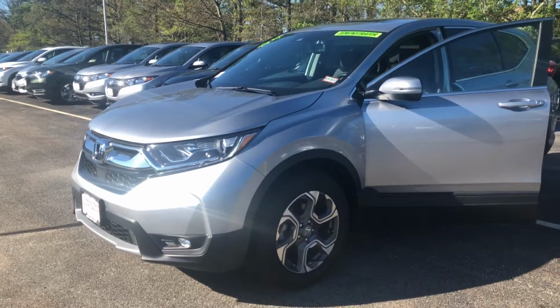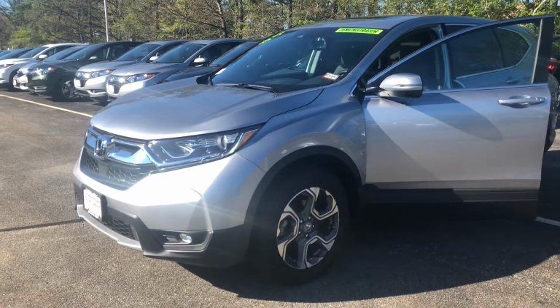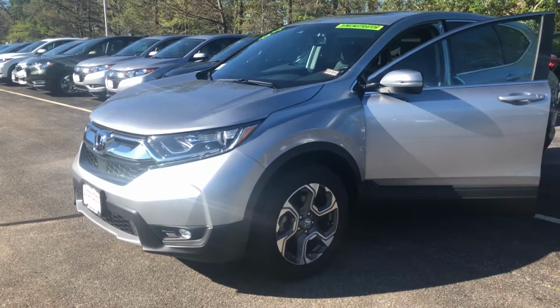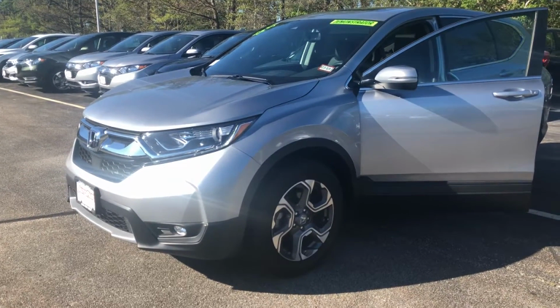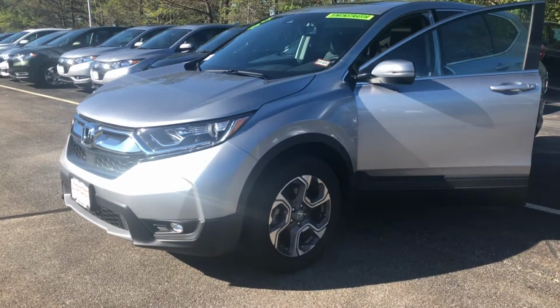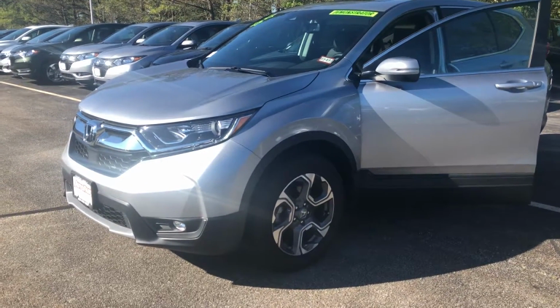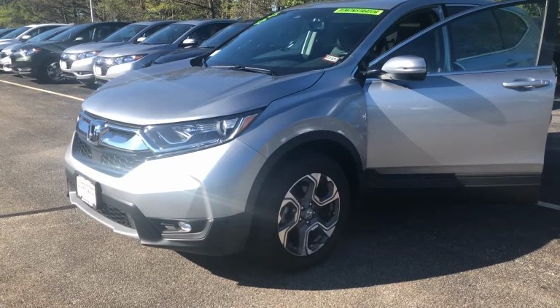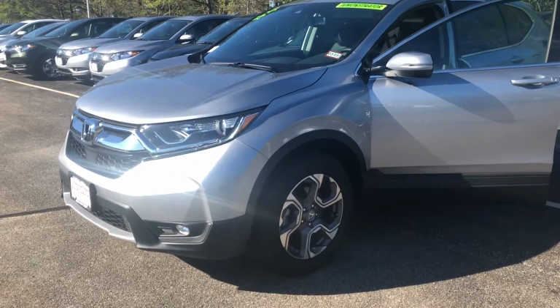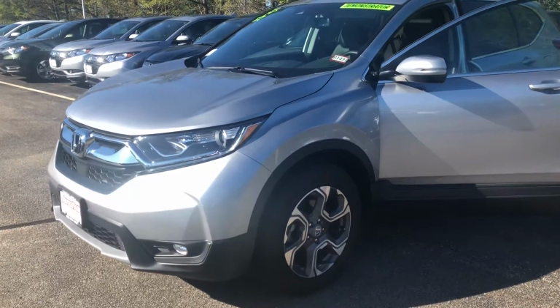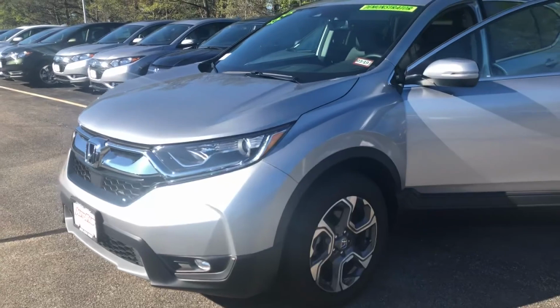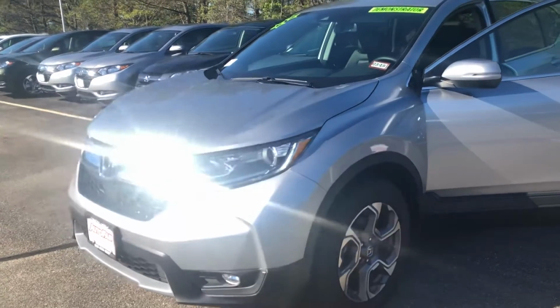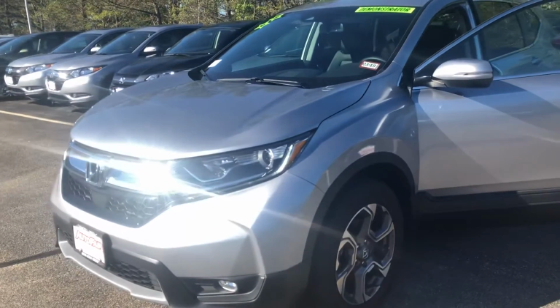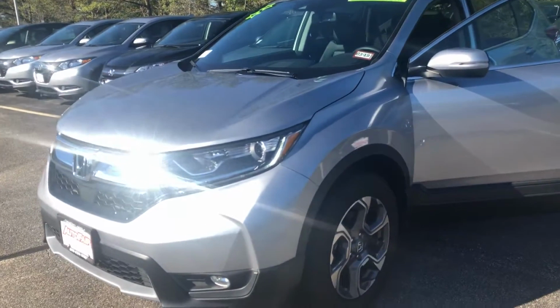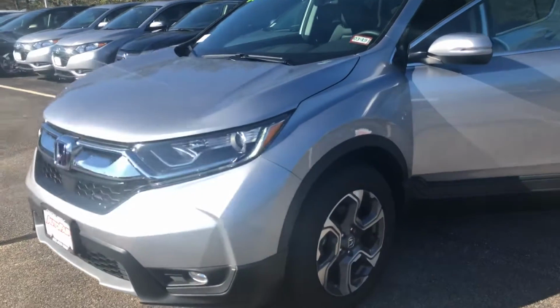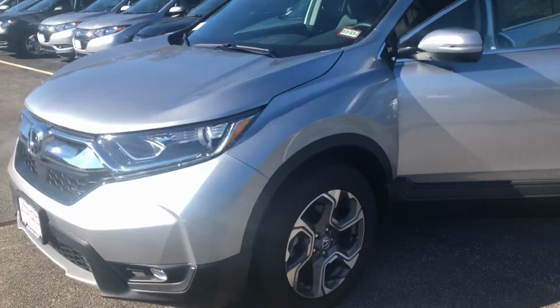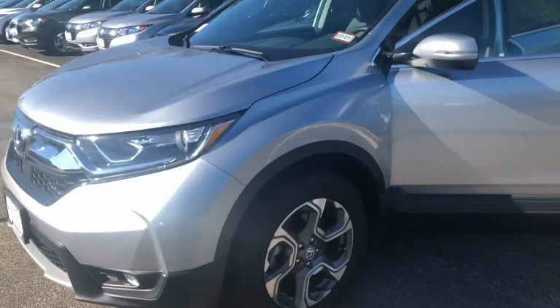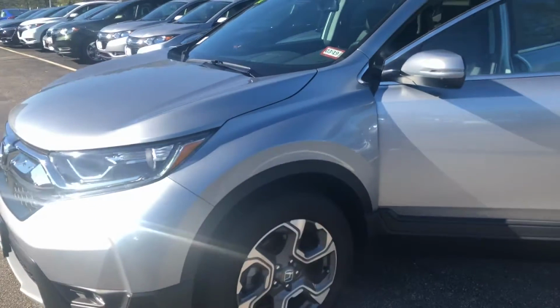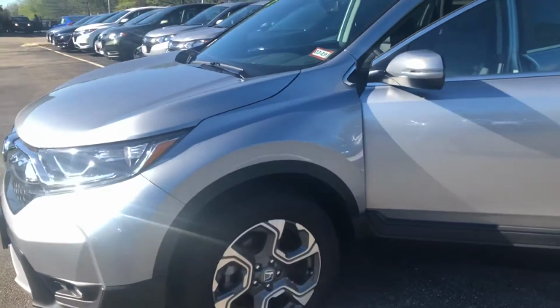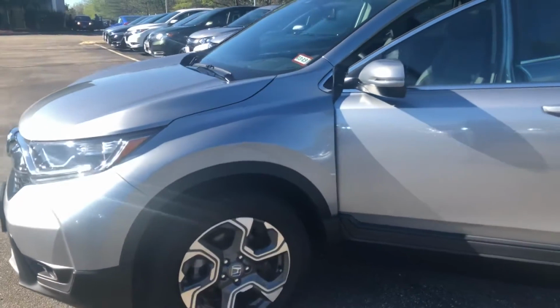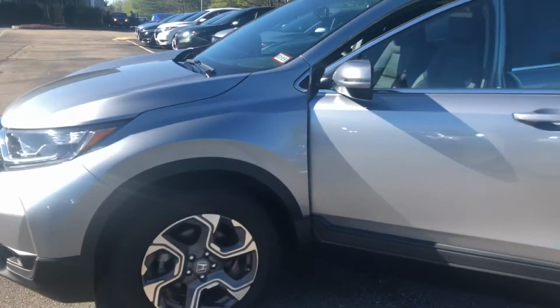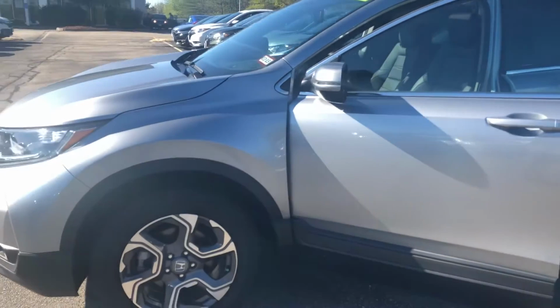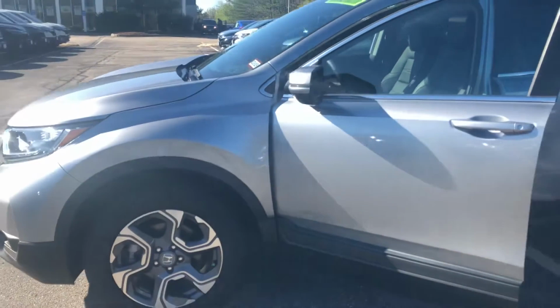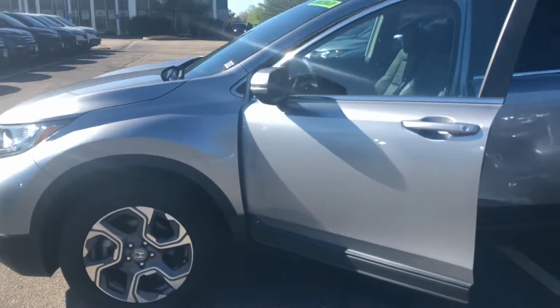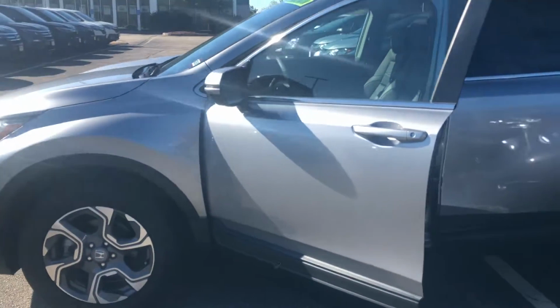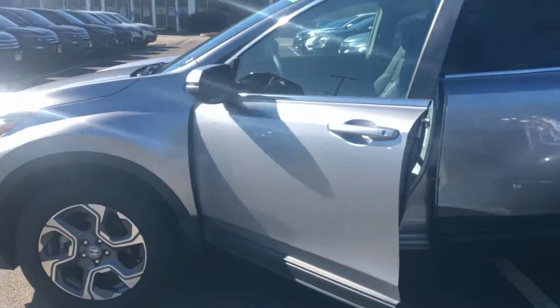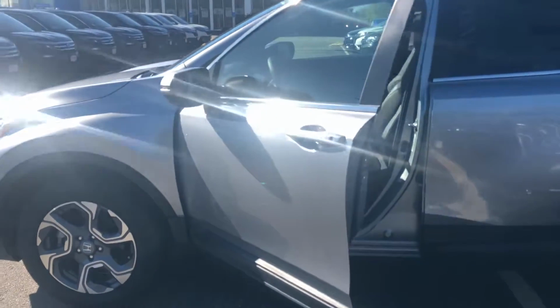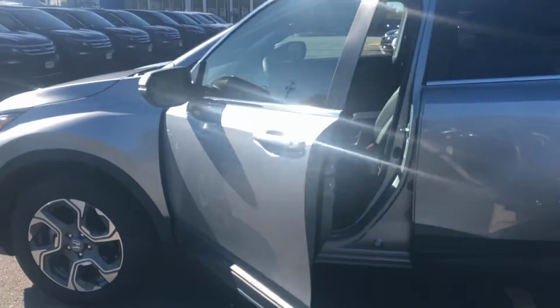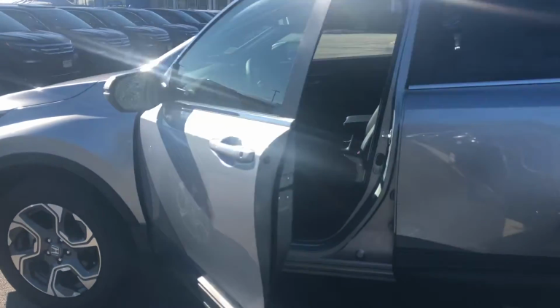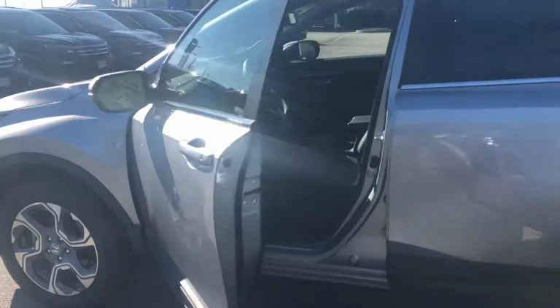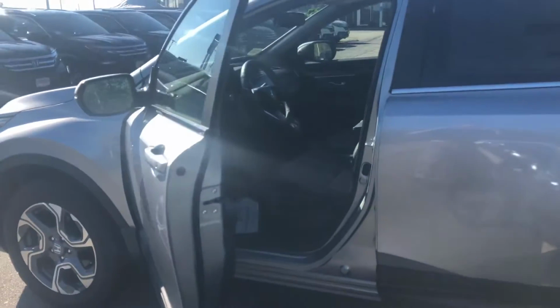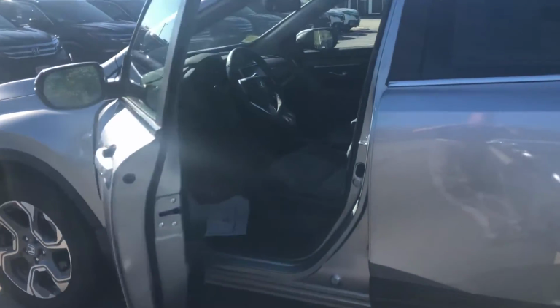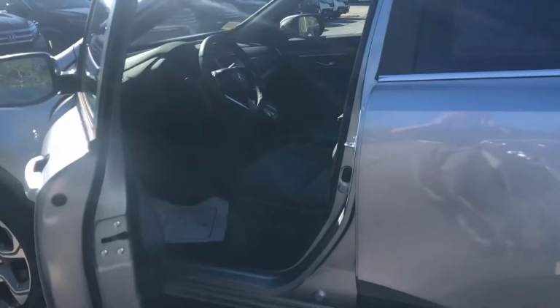Hello there Yeti, this is Bob Black over at AutoFair Honda in Manchester, New Hampshire with a quick video walk around of a 2018 Honda CR-V EXL. This is in the lunar silver metallic color with black leather interior as you had requested.